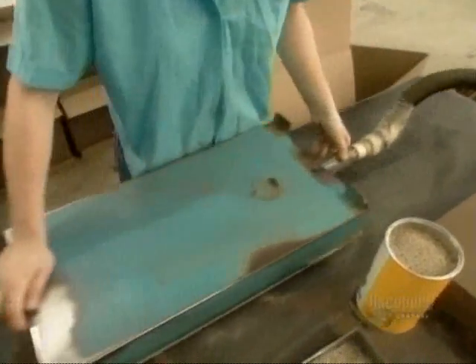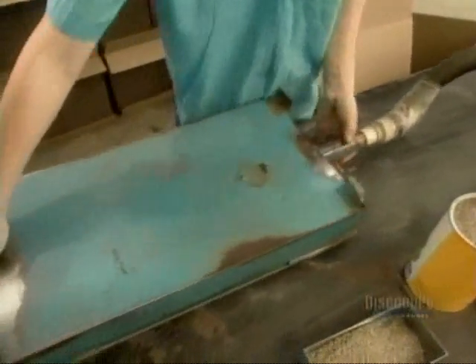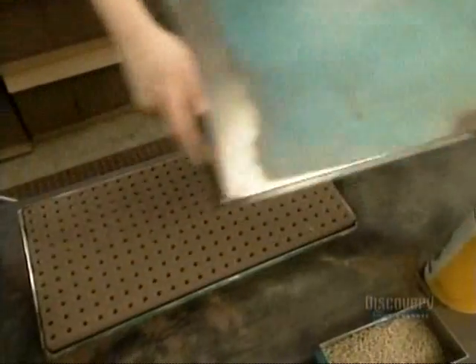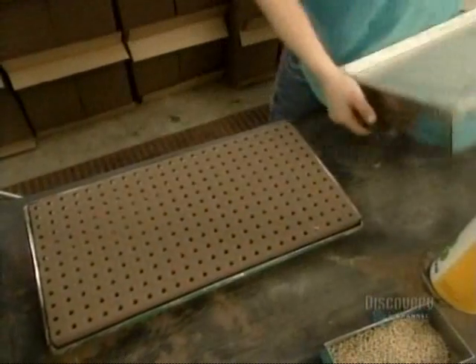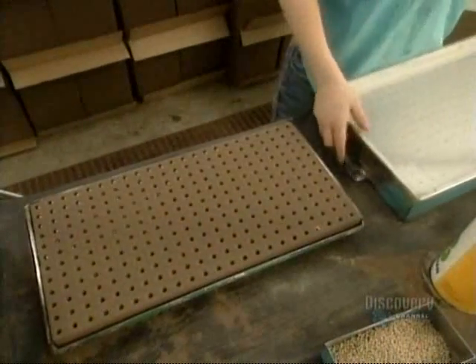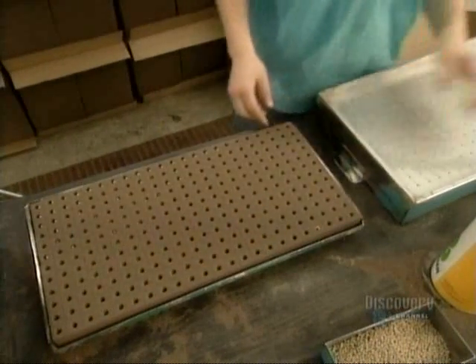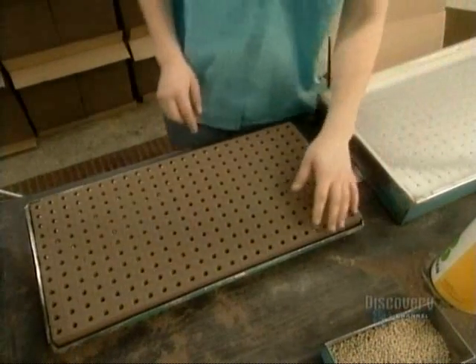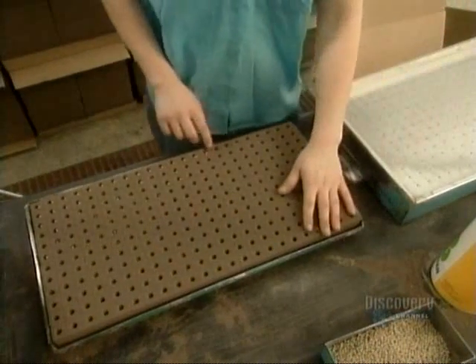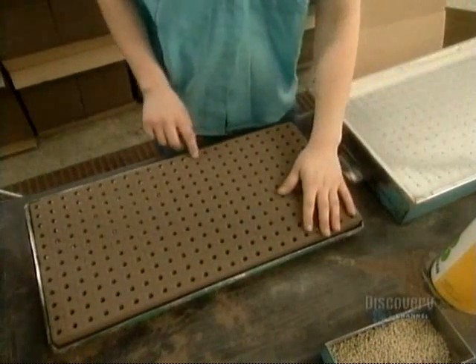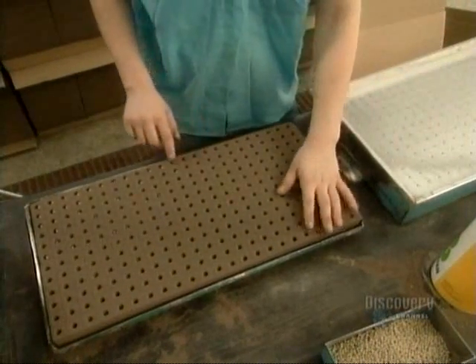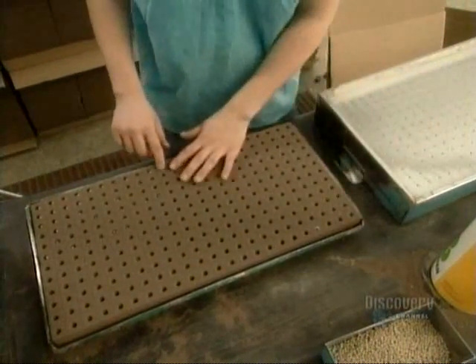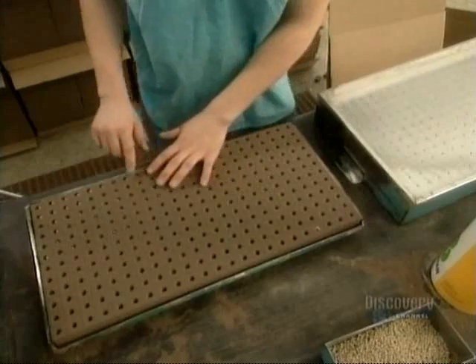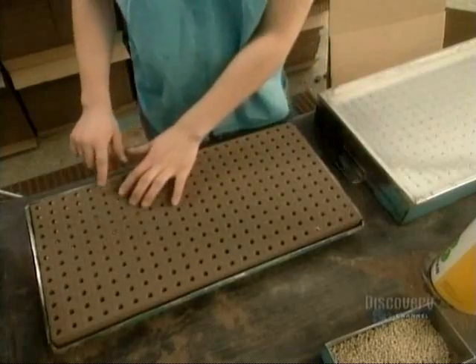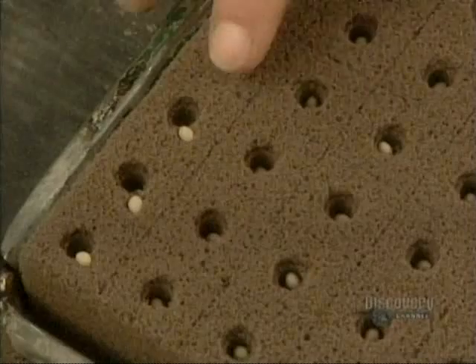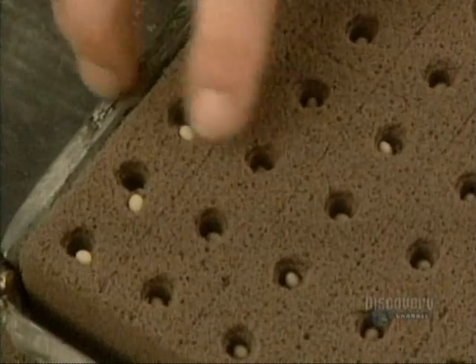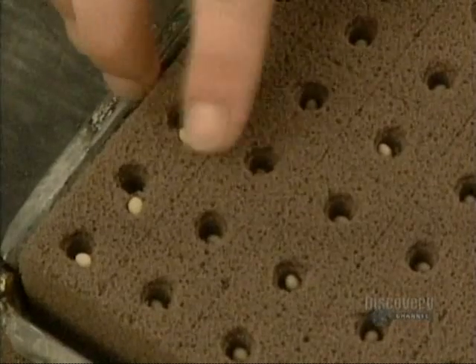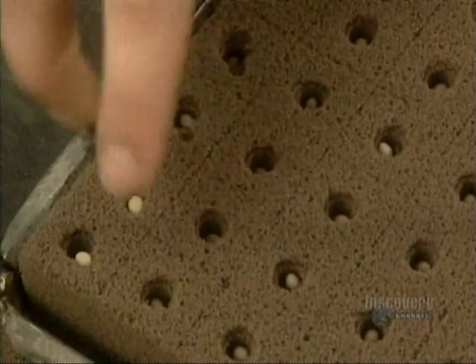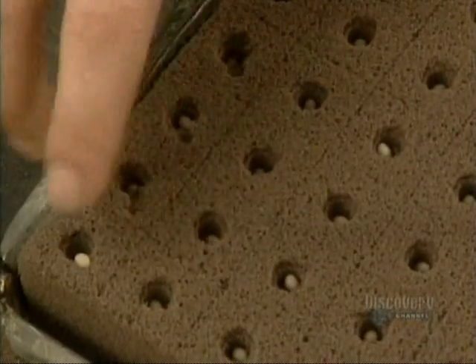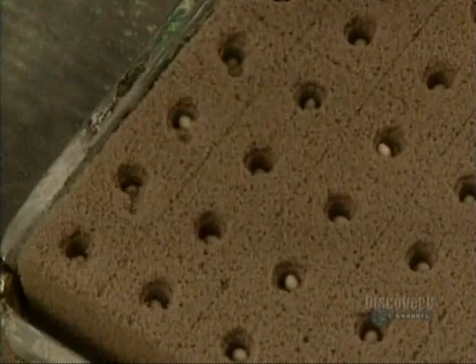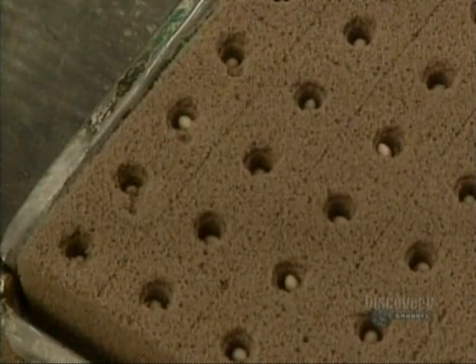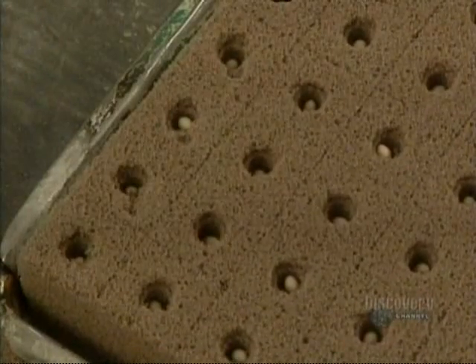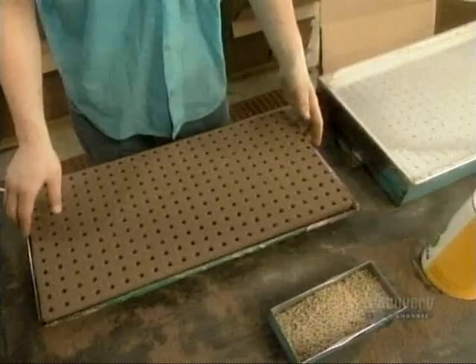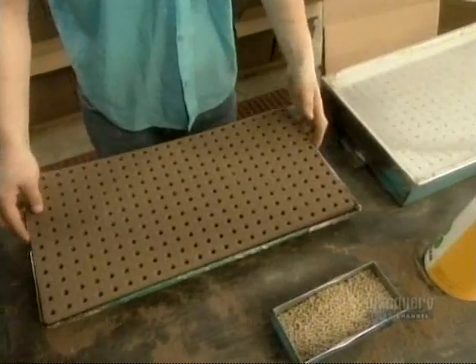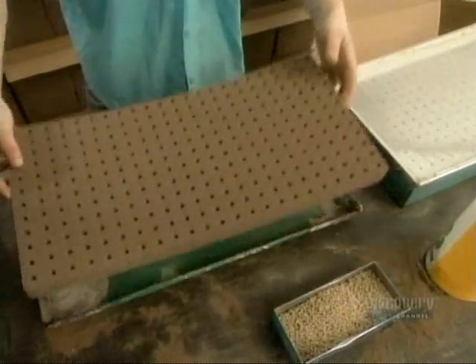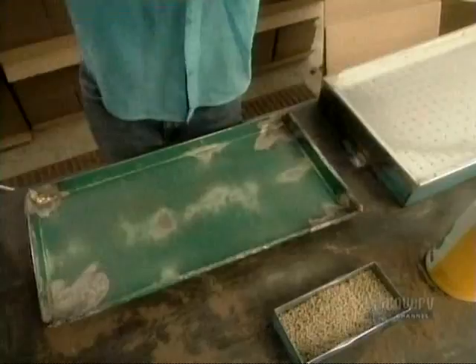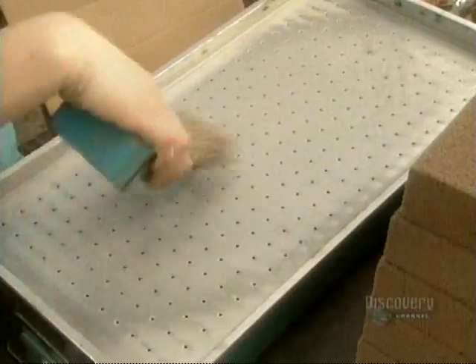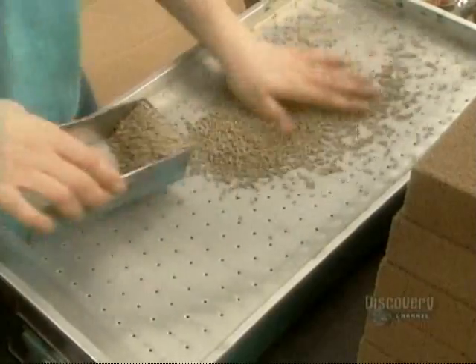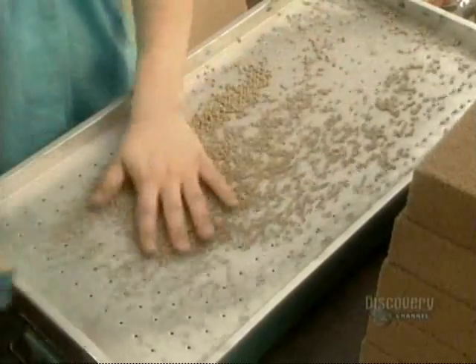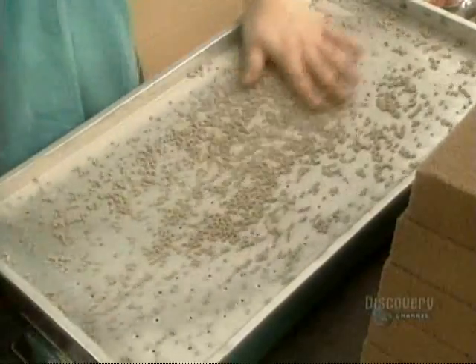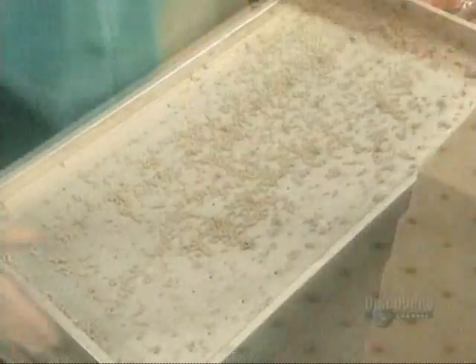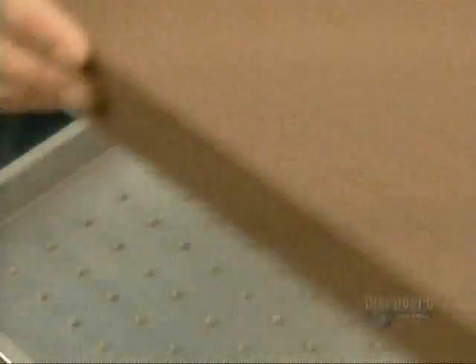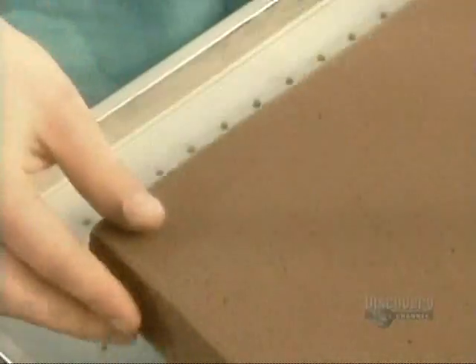A quick flip deposits a seed into each hole of the oasis. The seeds are coated in clay, which holds in moisture to nourish the seed but also breaks apart easily to let the seed sprout.